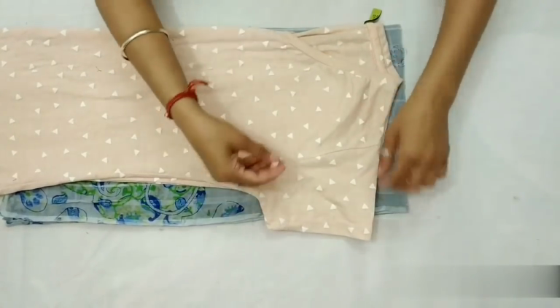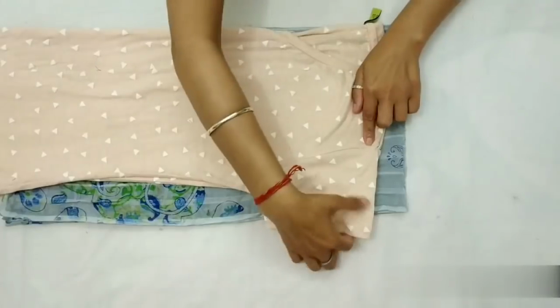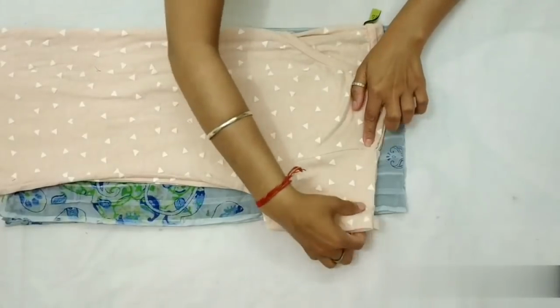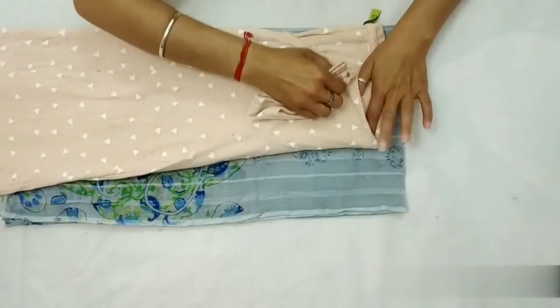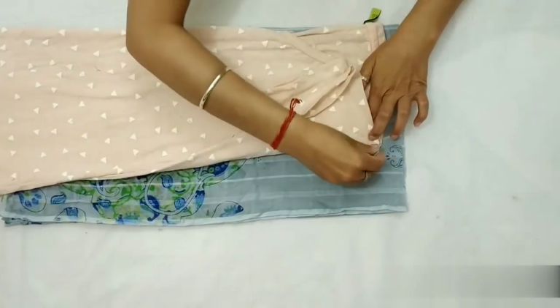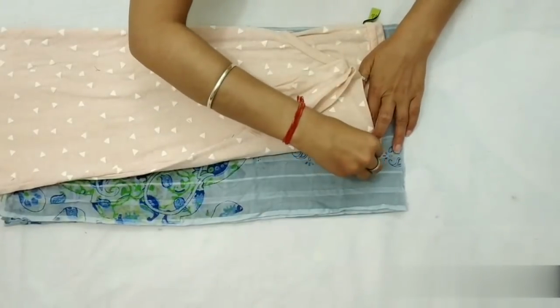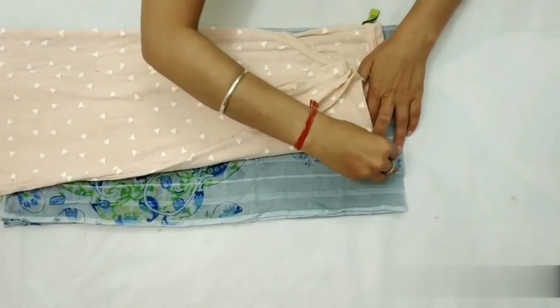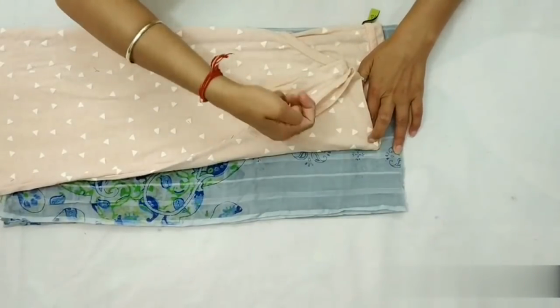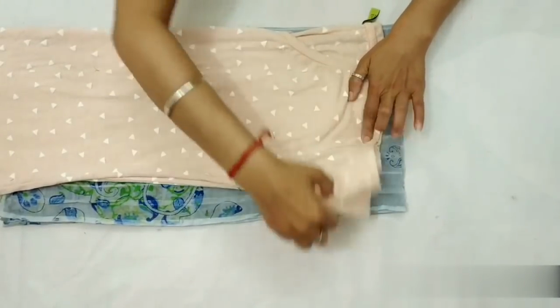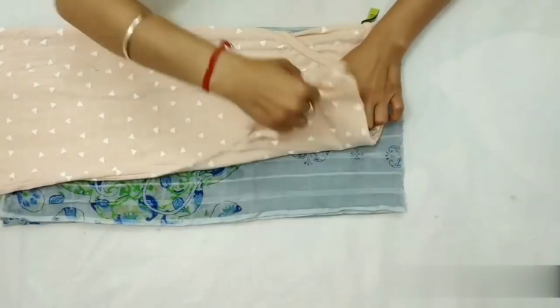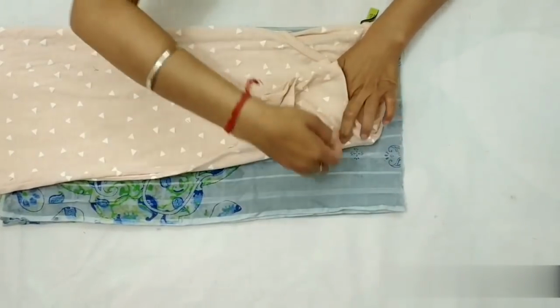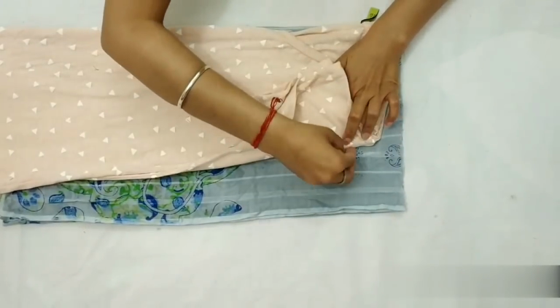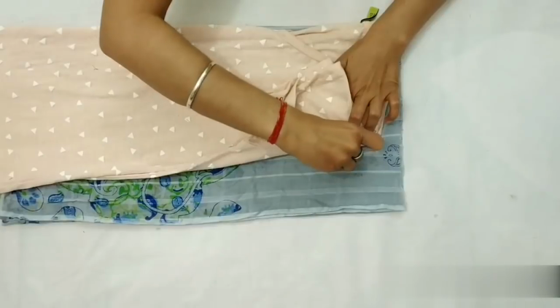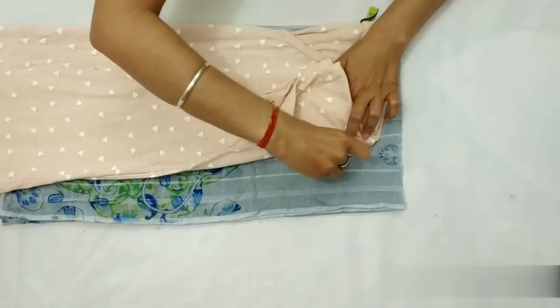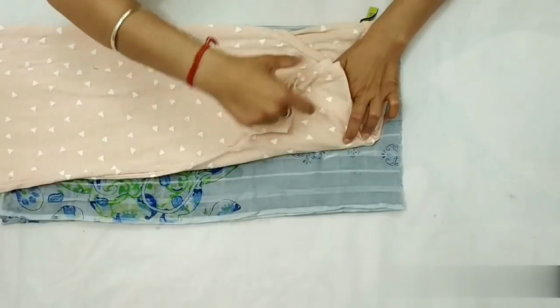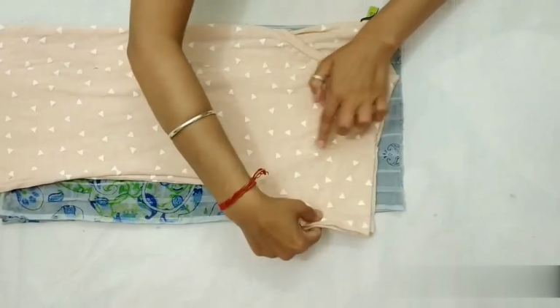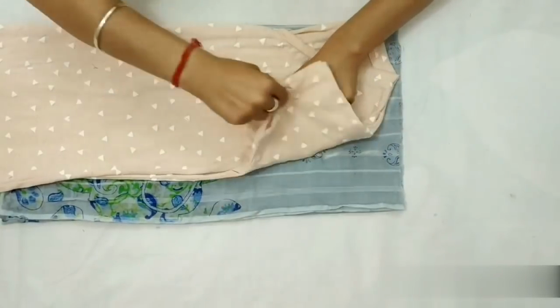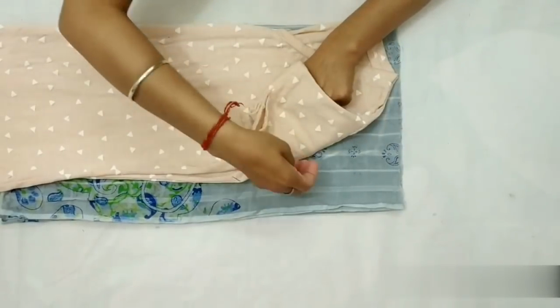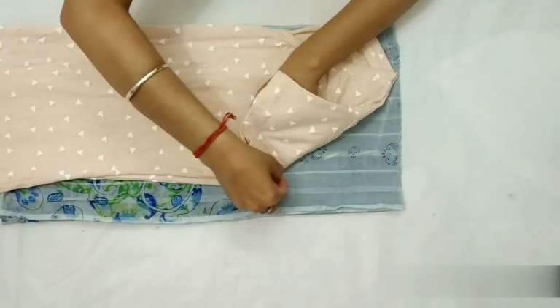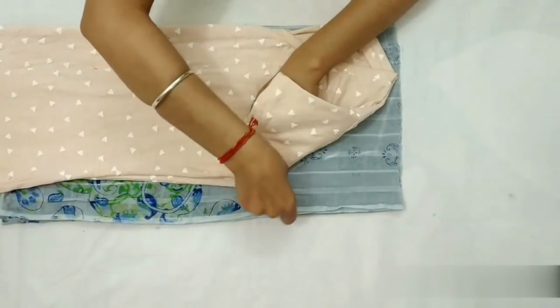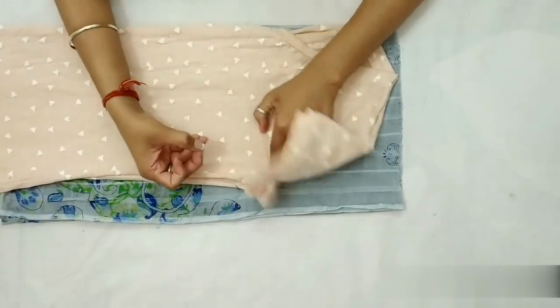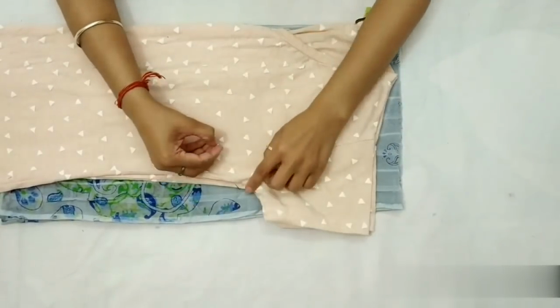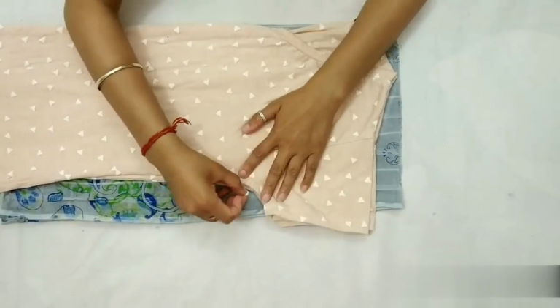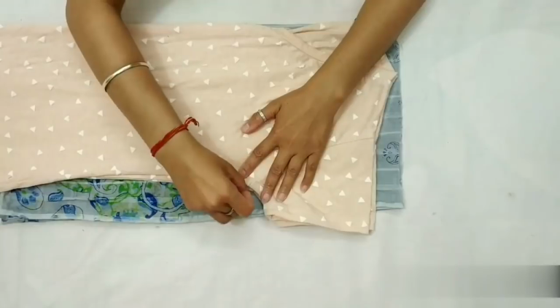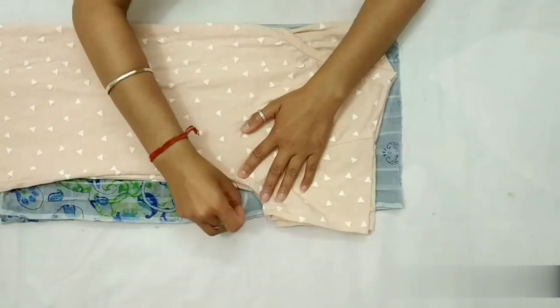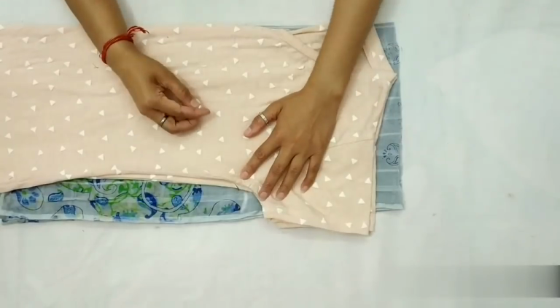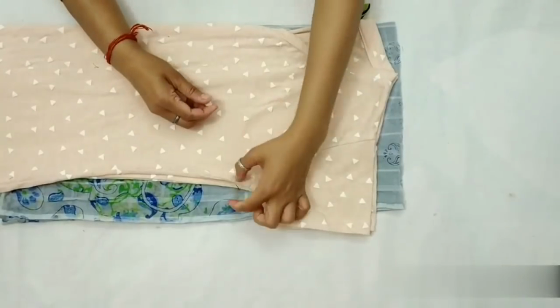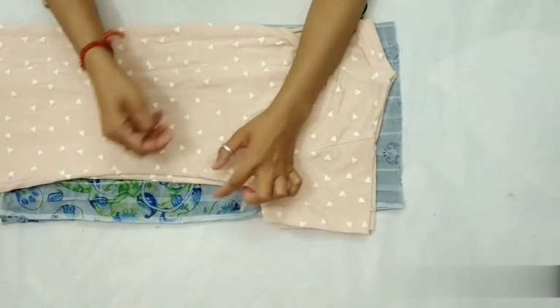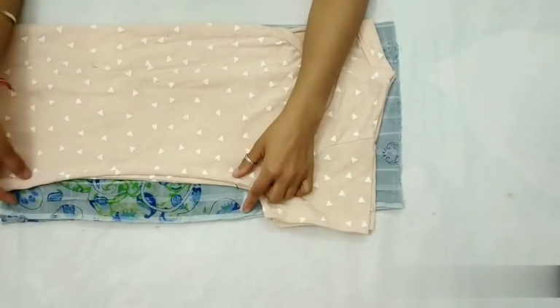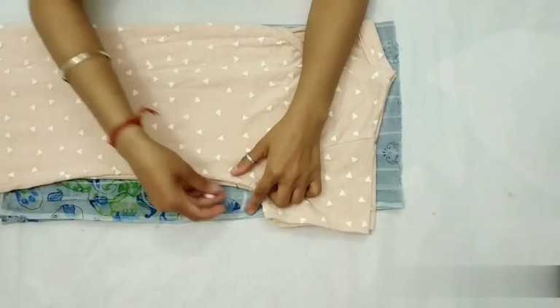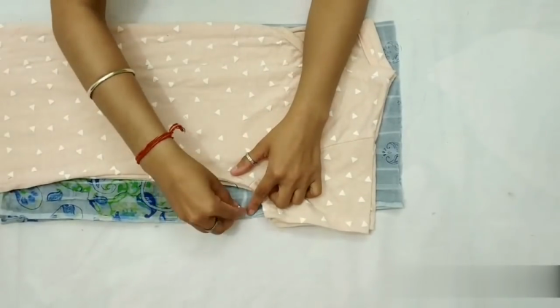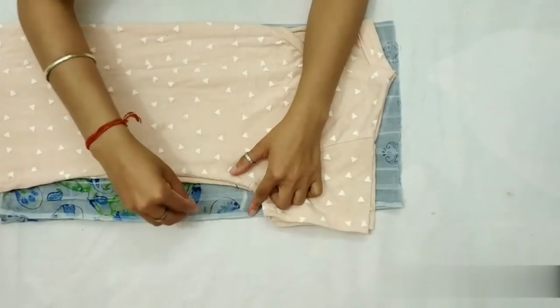Armhole ke liye ek finger stitches pe rakhenge aur doosri side pe mark lagate jayenge. One inch extra lenge stitching purpose ke liye.